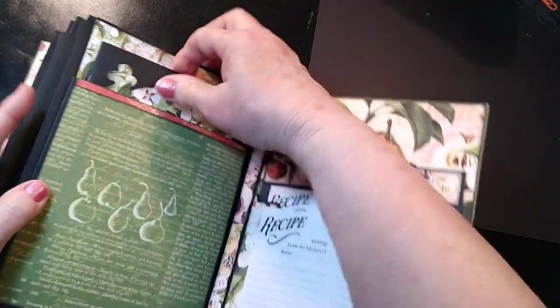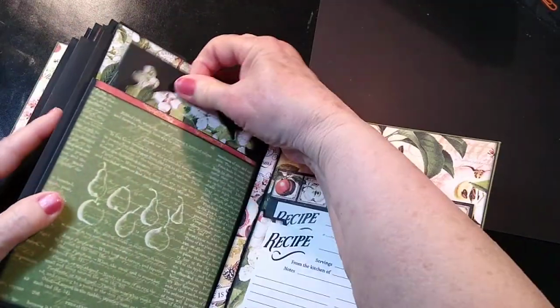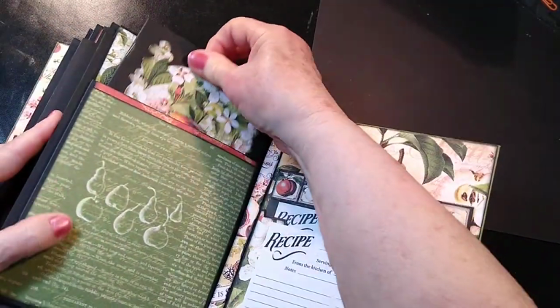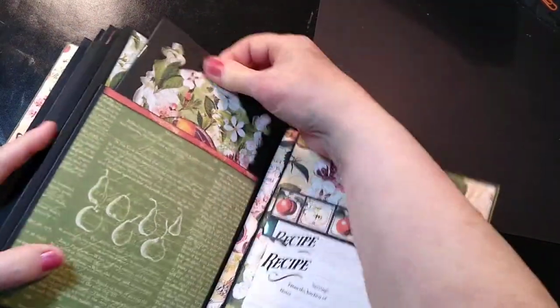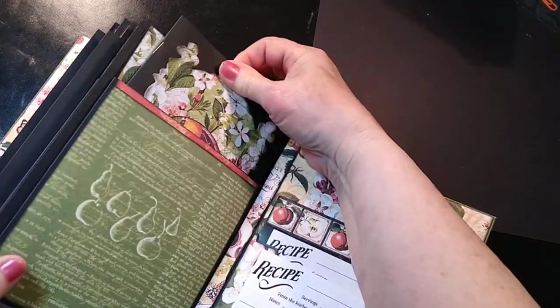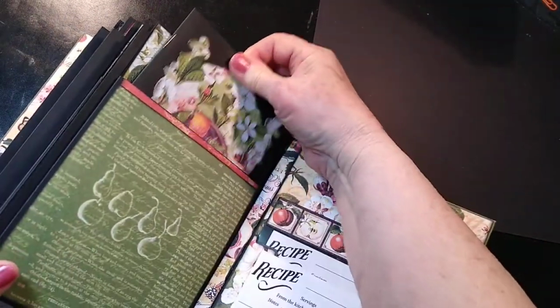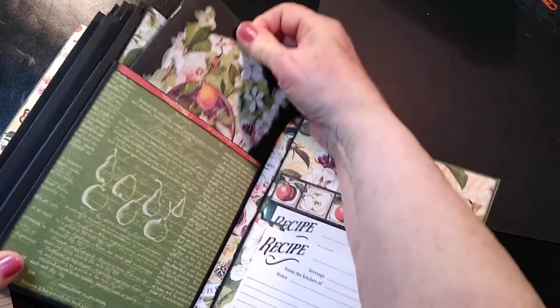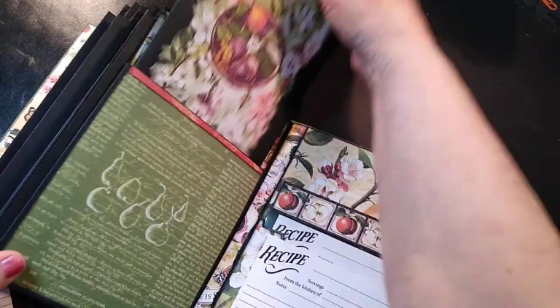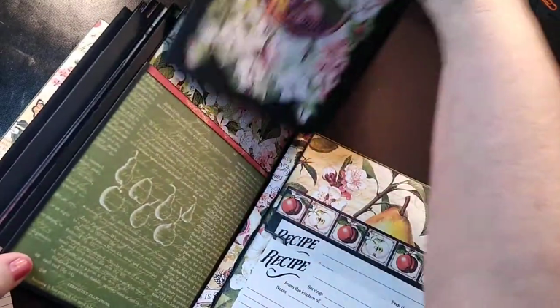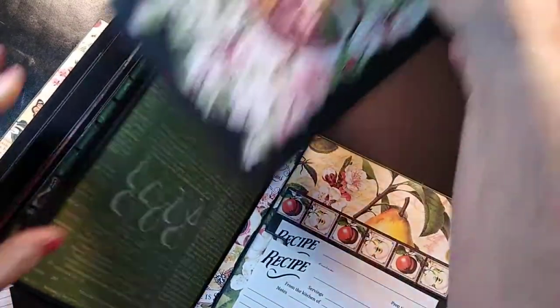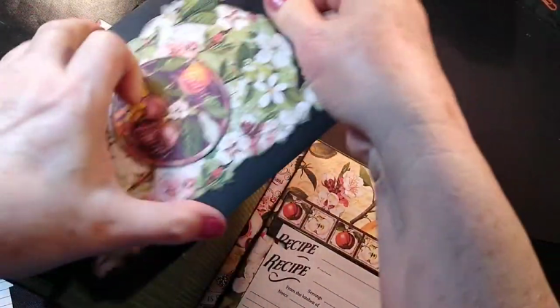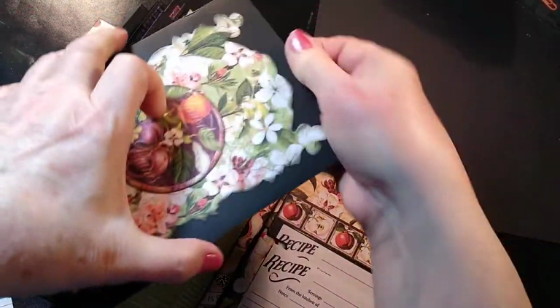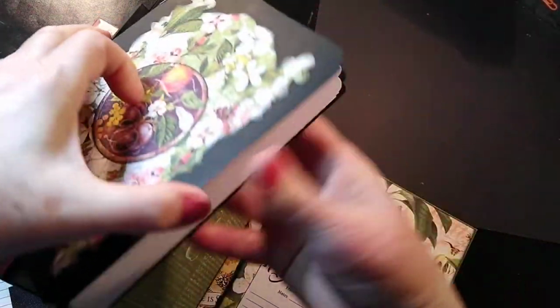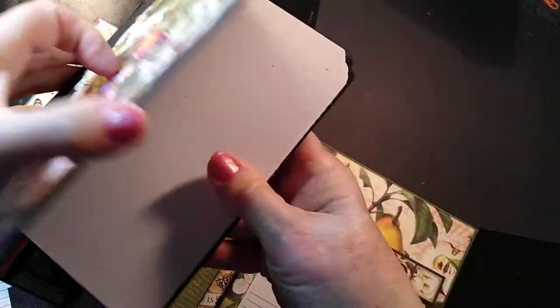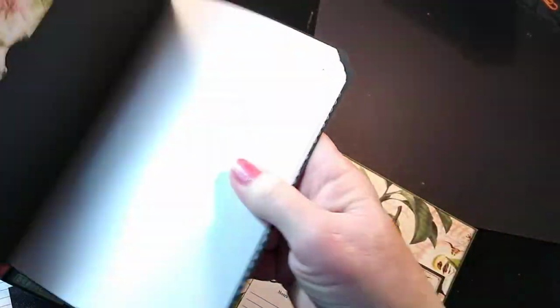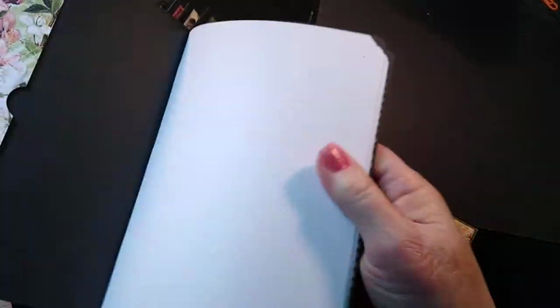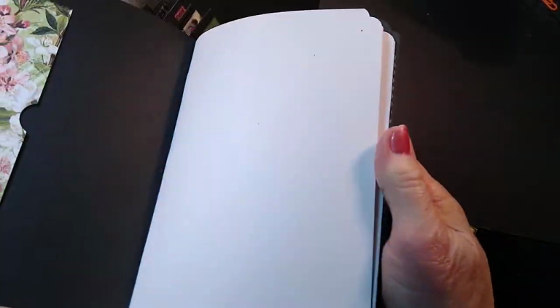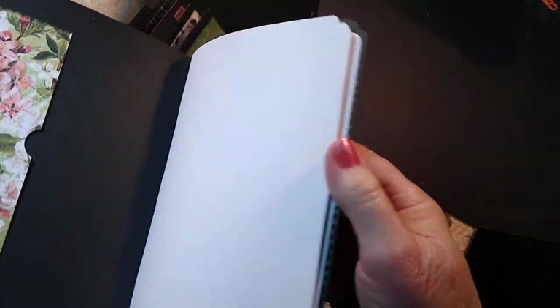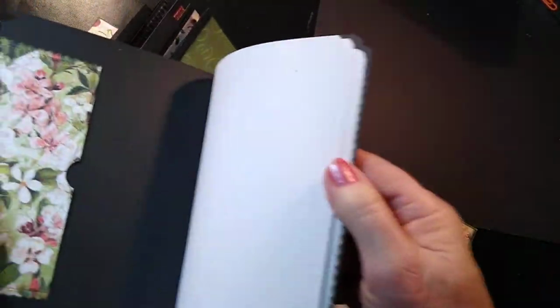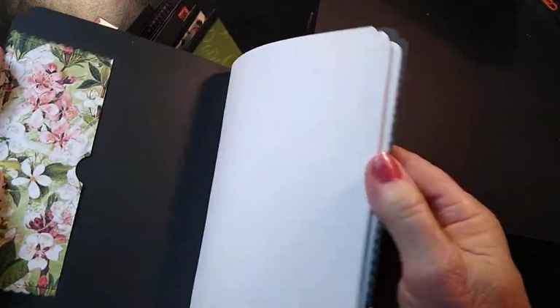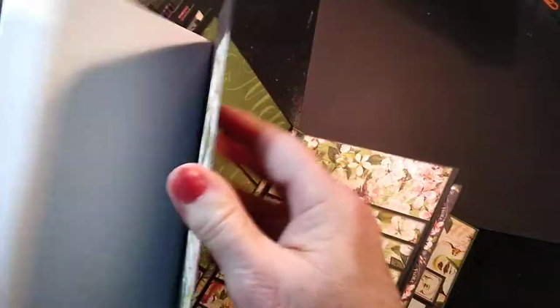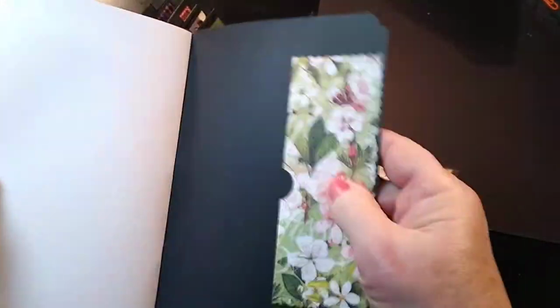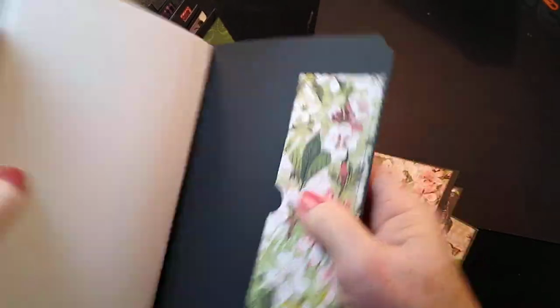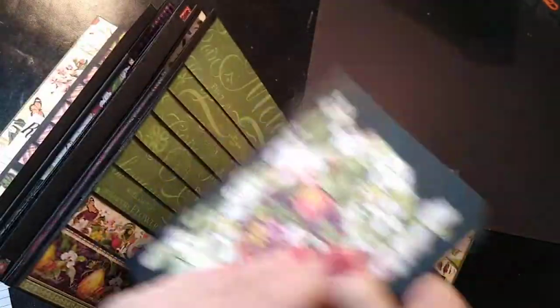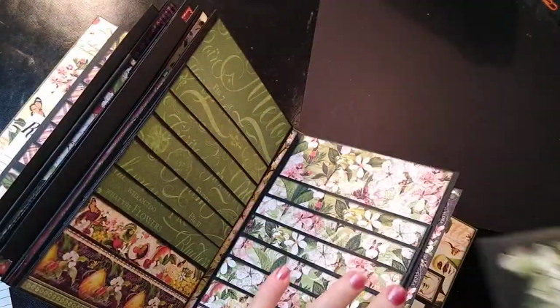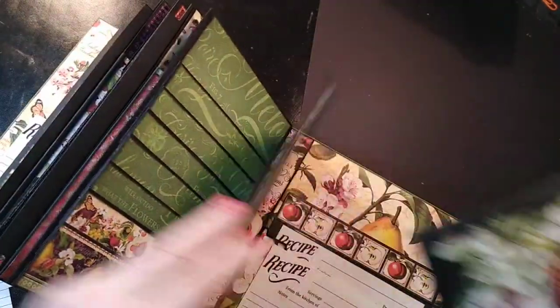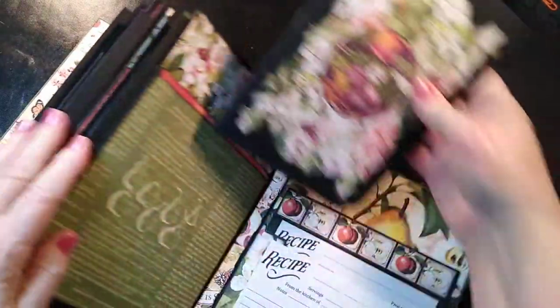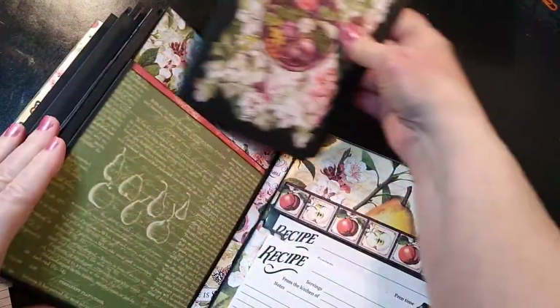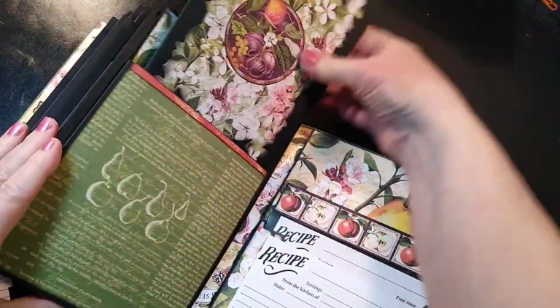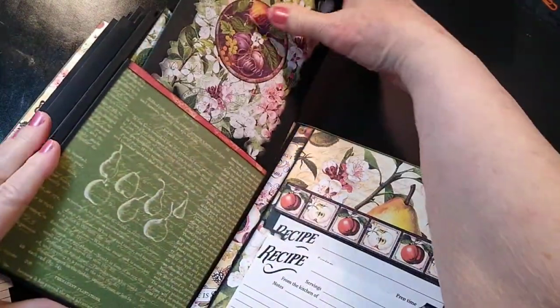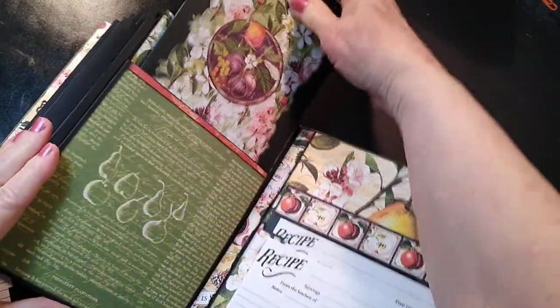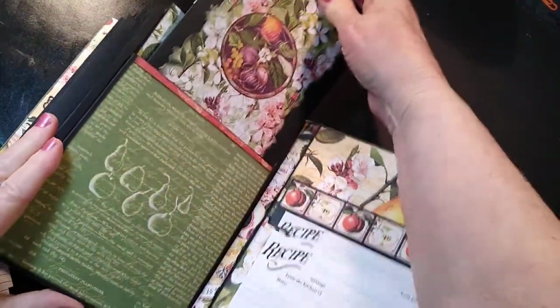And again, we've got another little booklet that you can put your own handwritten recipes in. Then that goes right back in there.